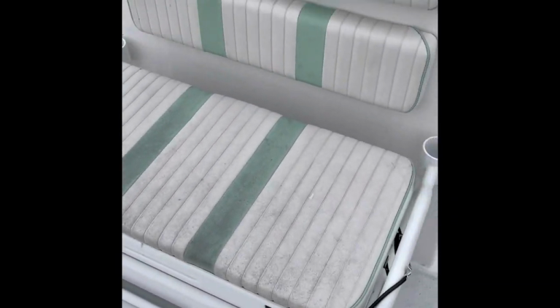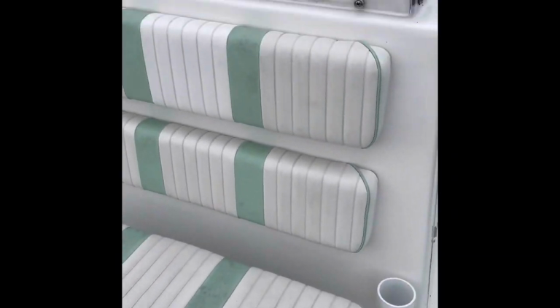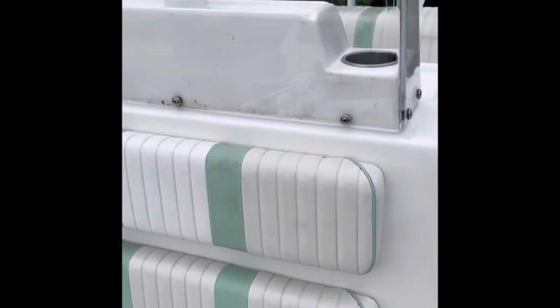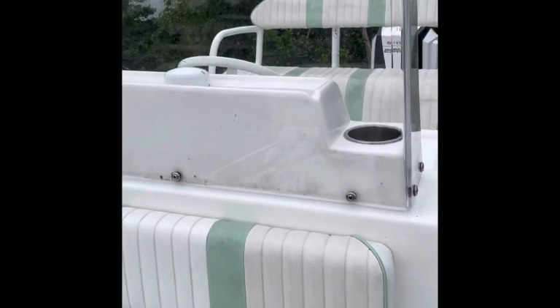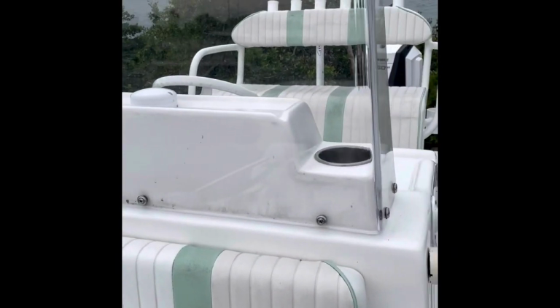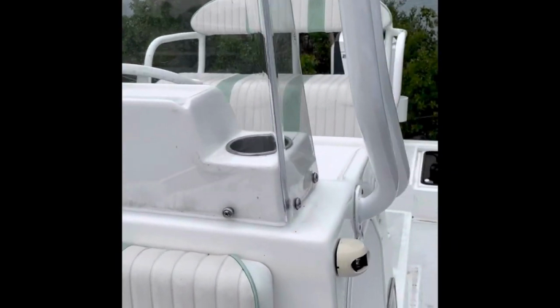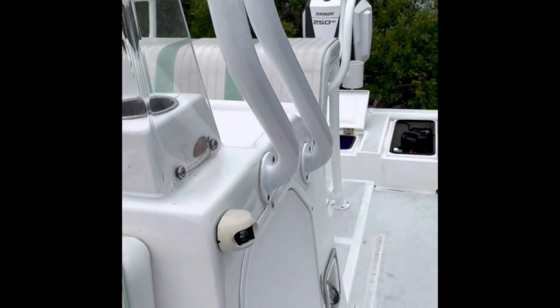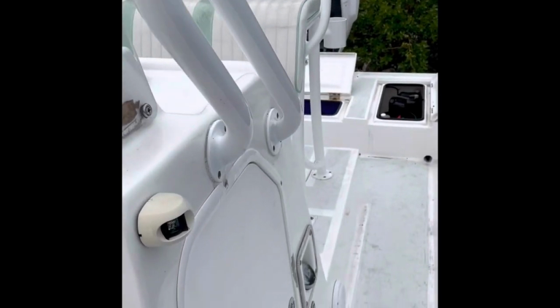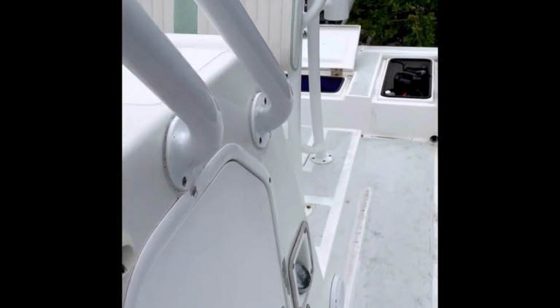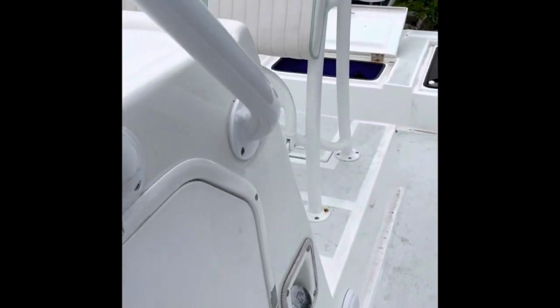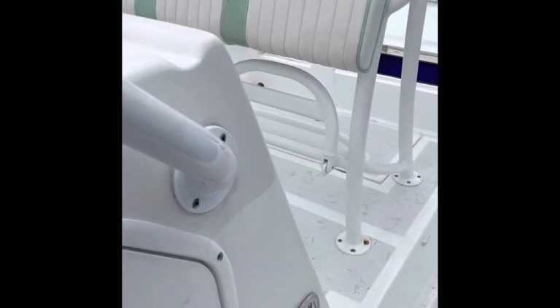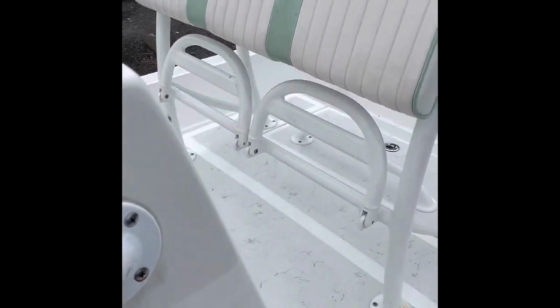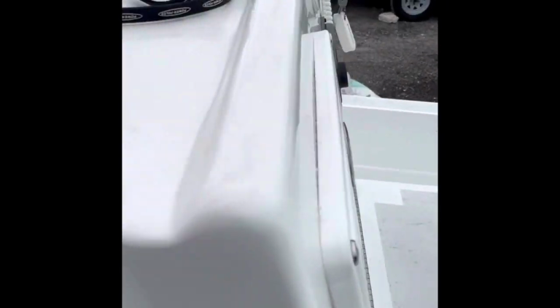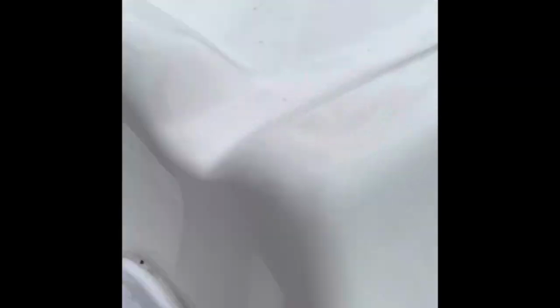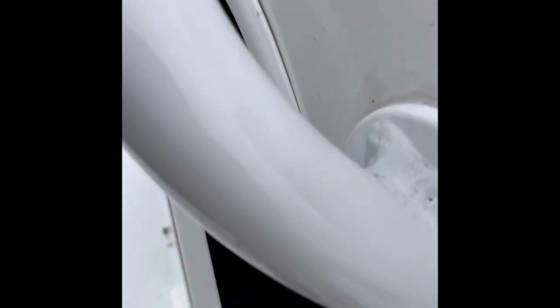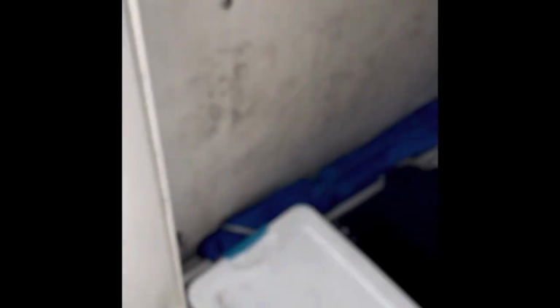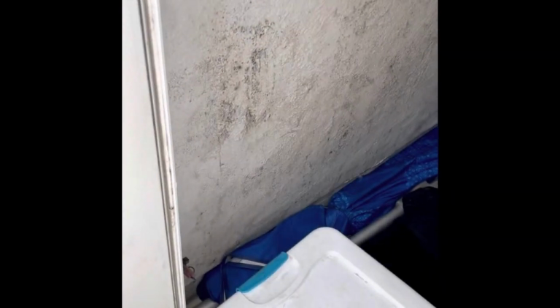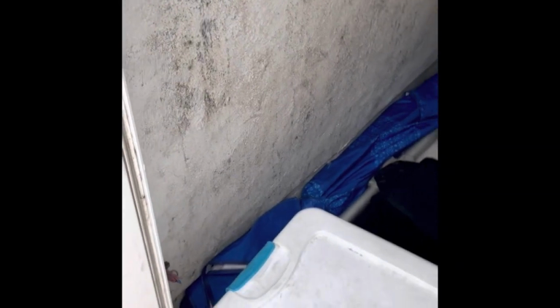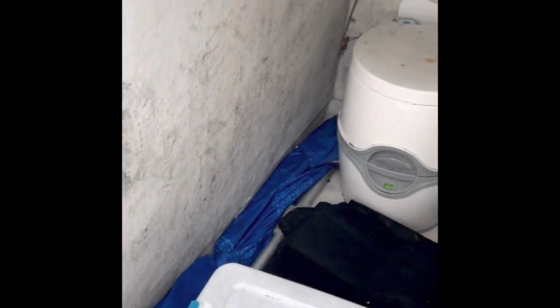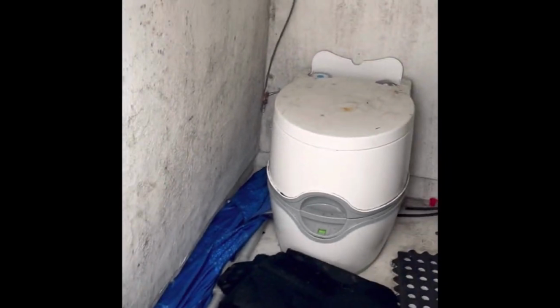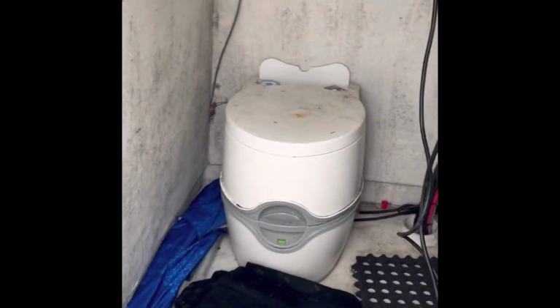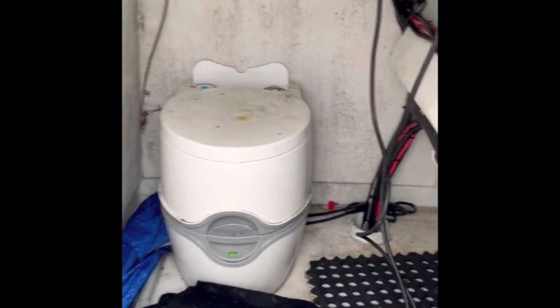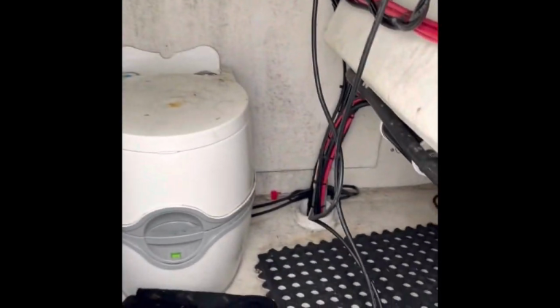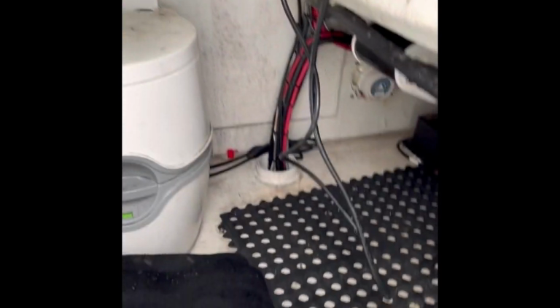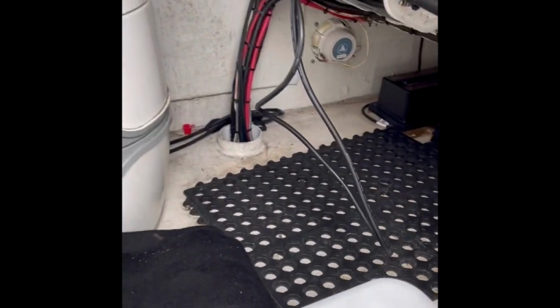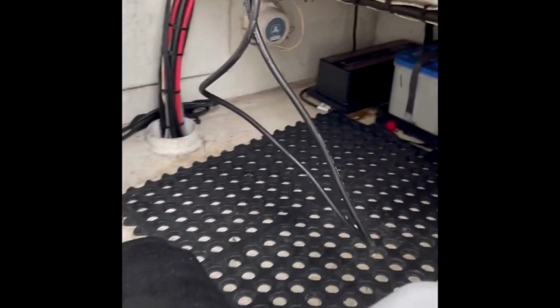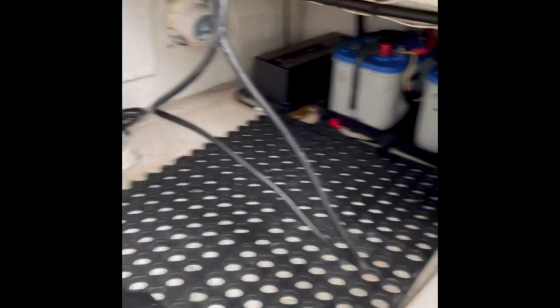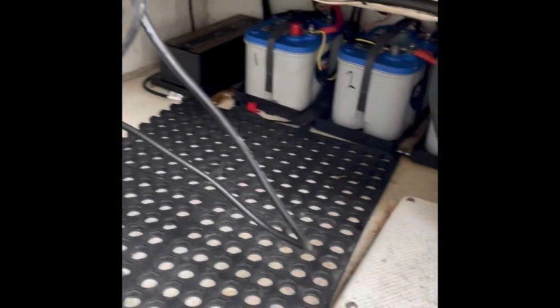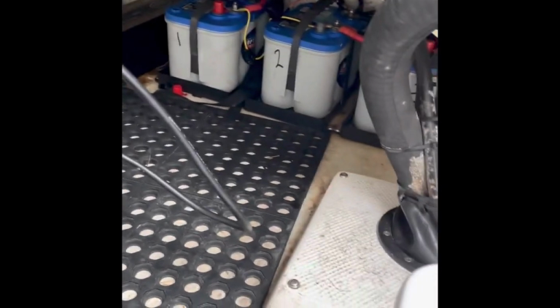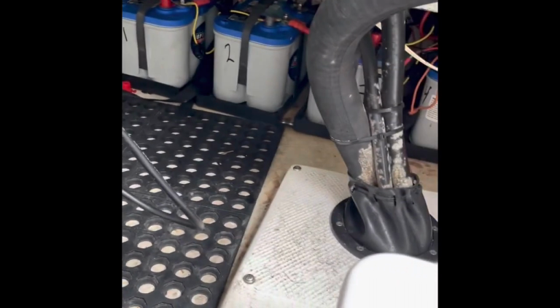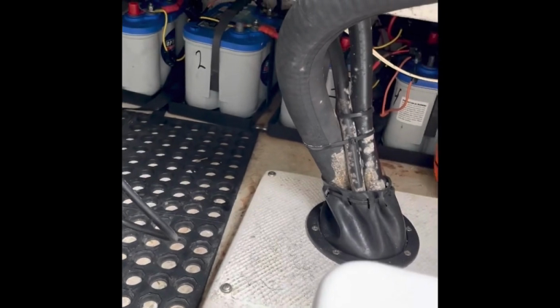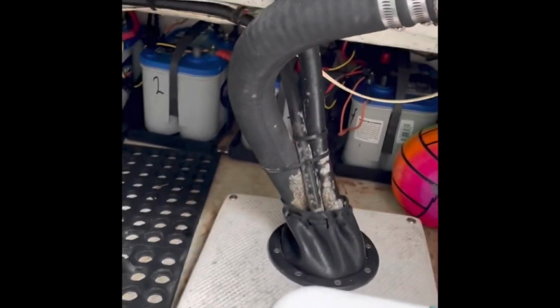There's a windshield here. Here is the console — underneath that is a toilet; no one has ever used it. There are the batteries underneath with the onboard charger.